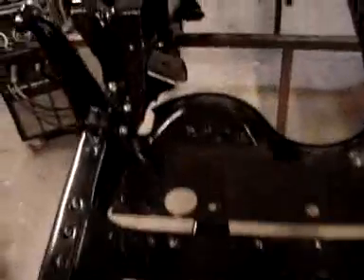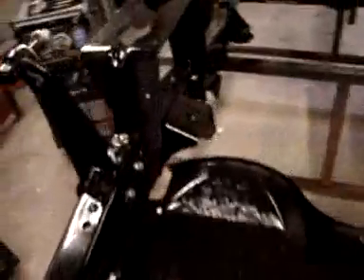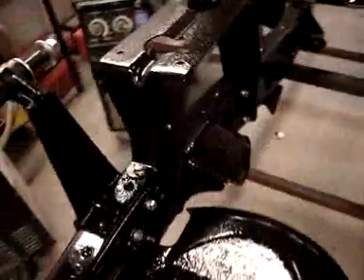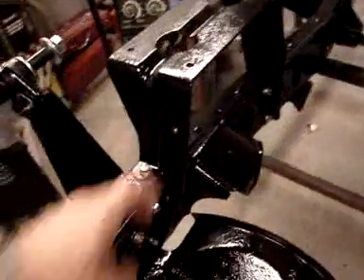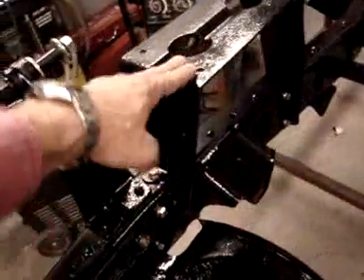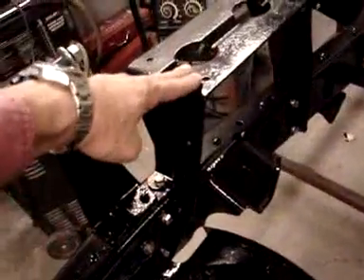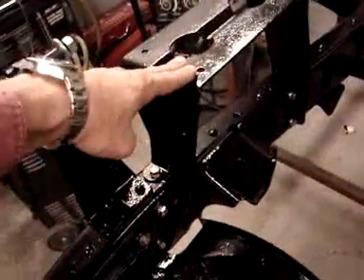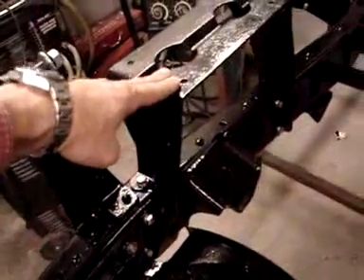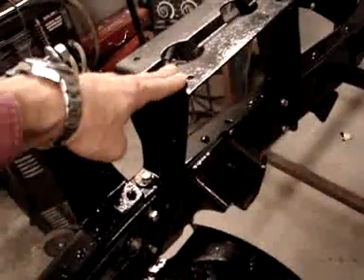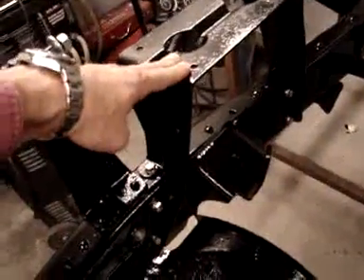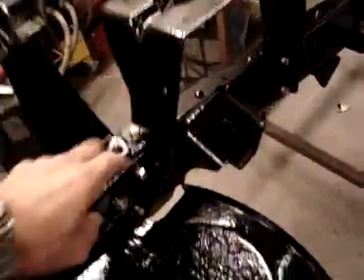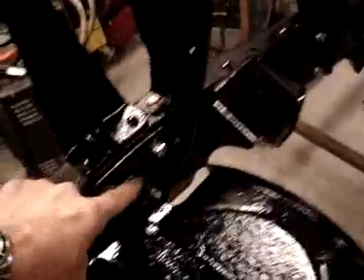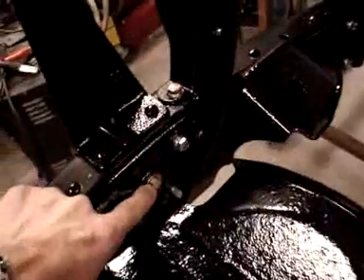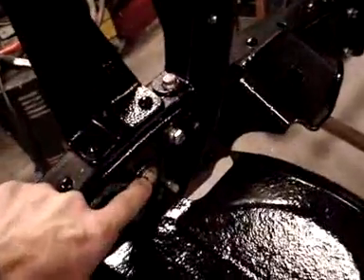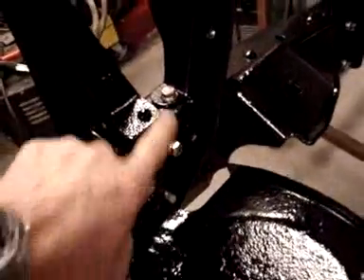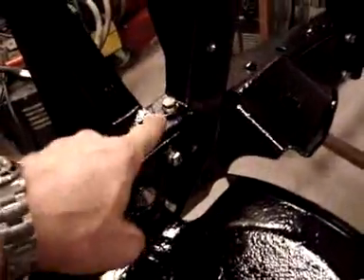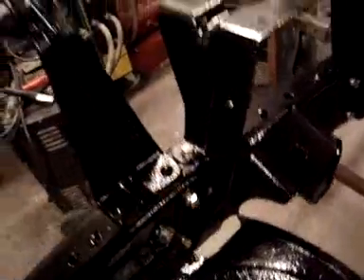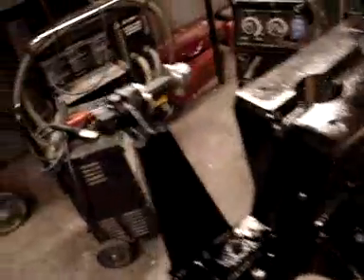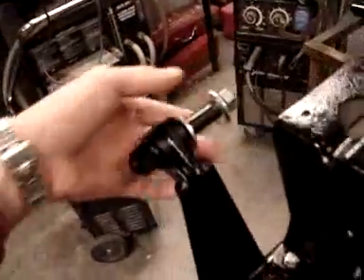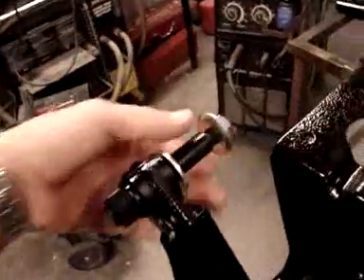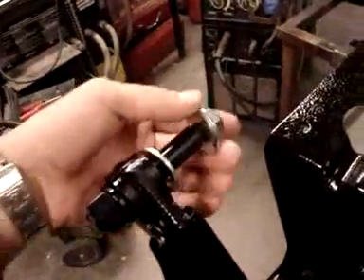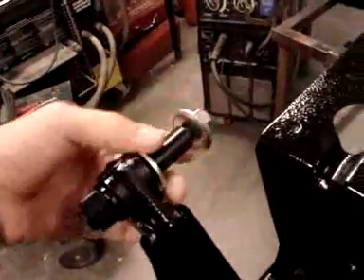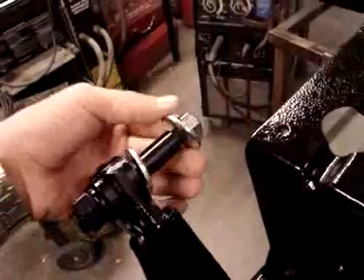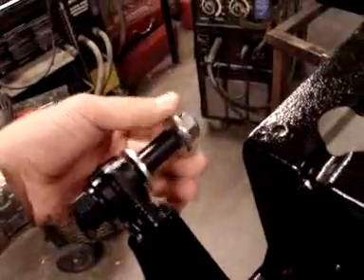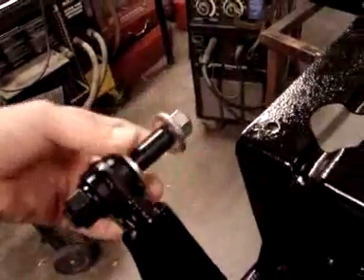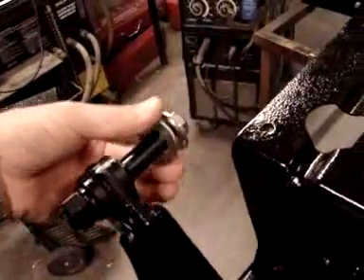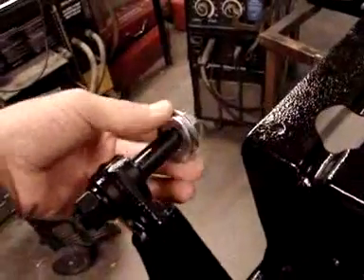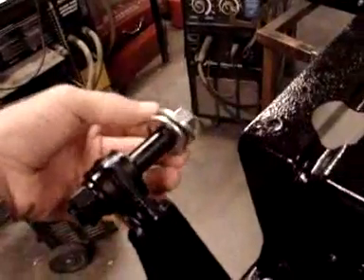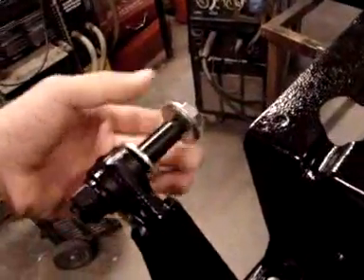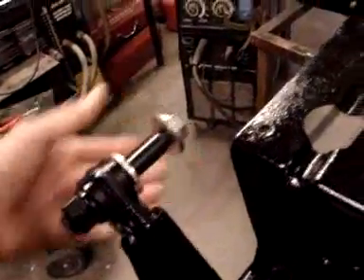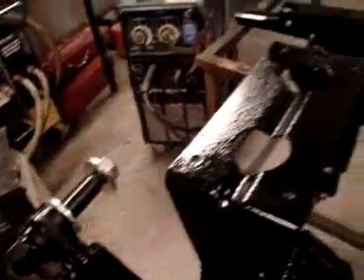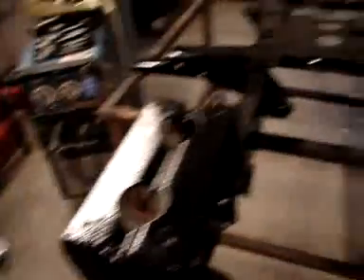We've also installed the battery box that was taken off. We're using stainless steel hardware at all these fittings. We have the shock mount towers and associated washers for when it goes back on with the suspension.